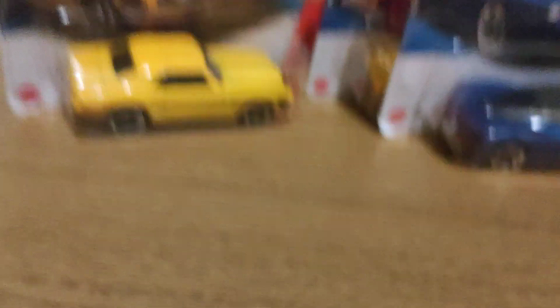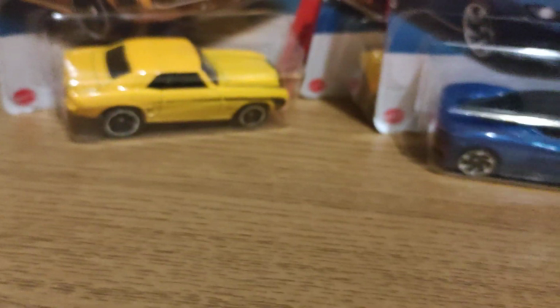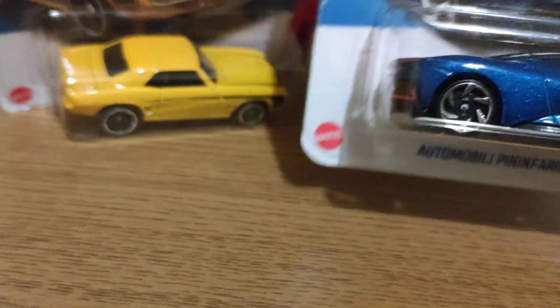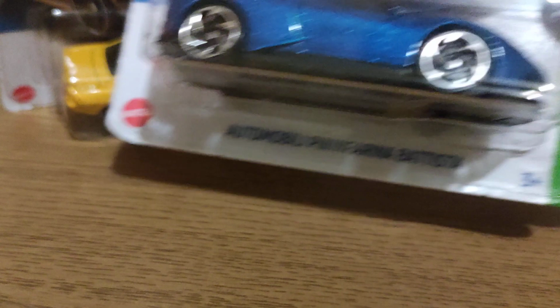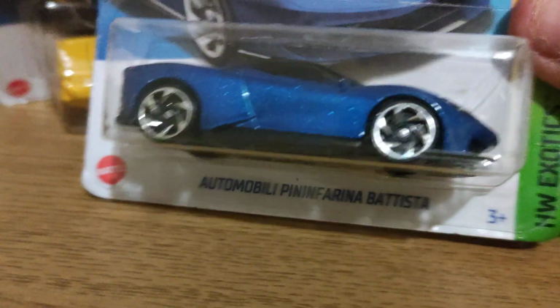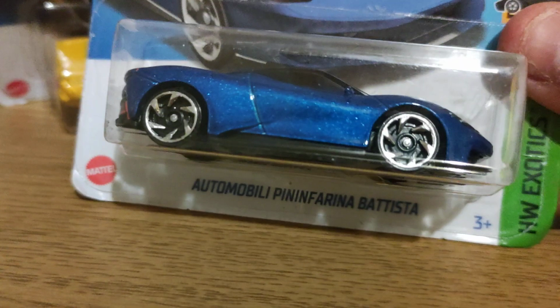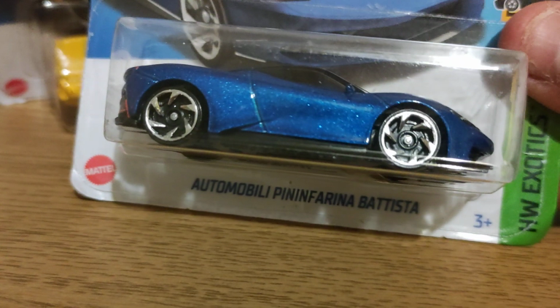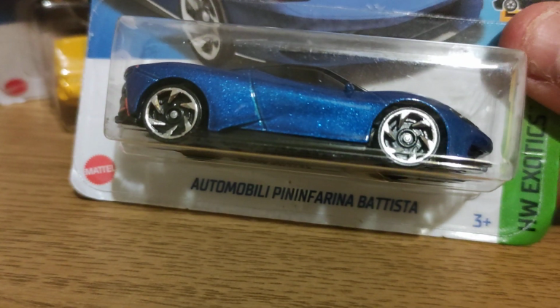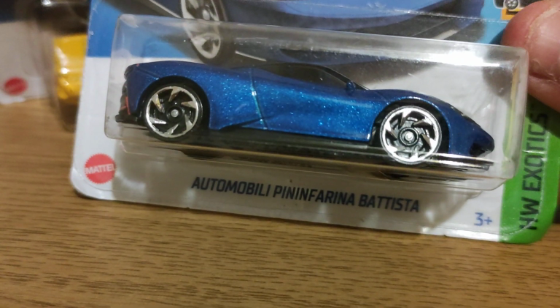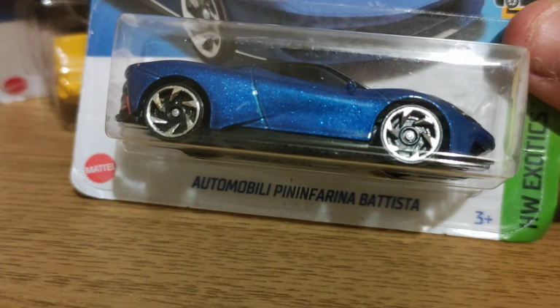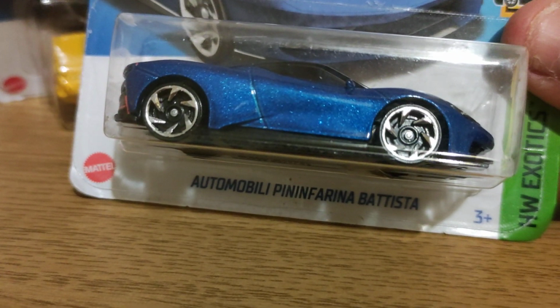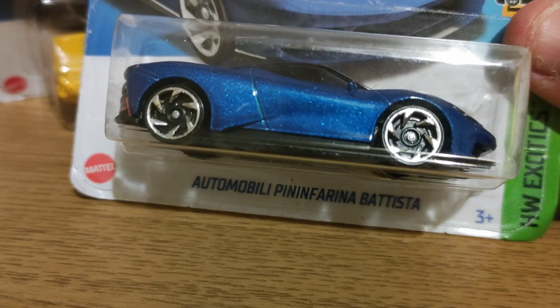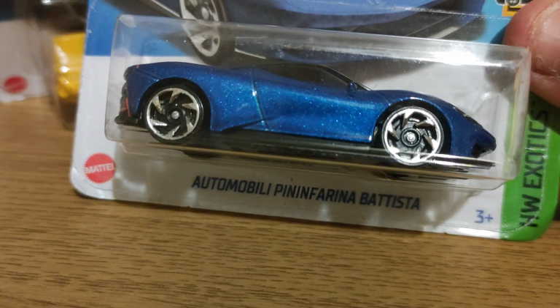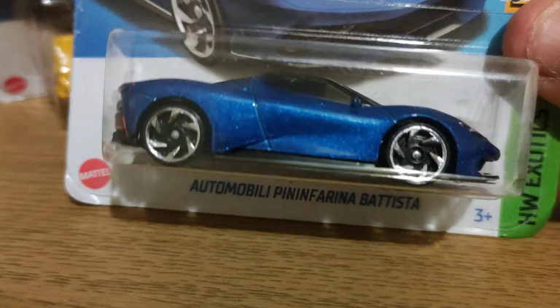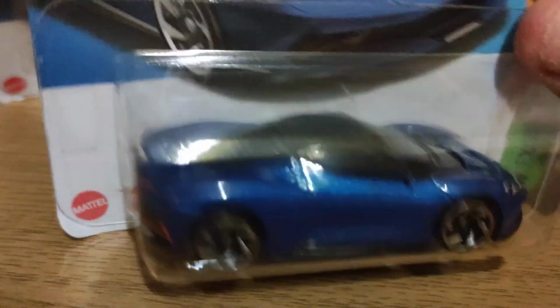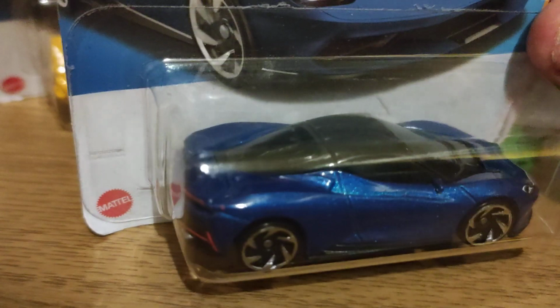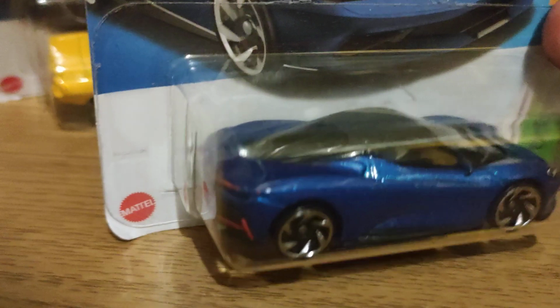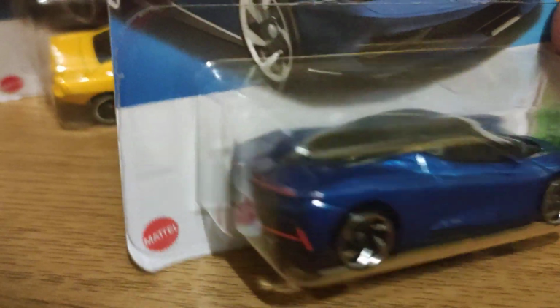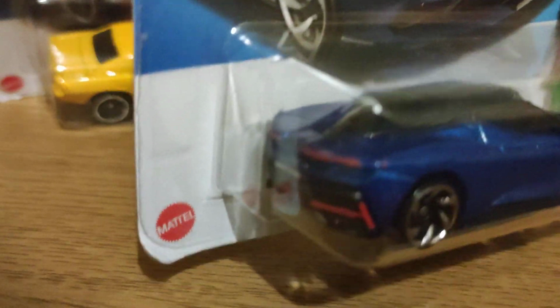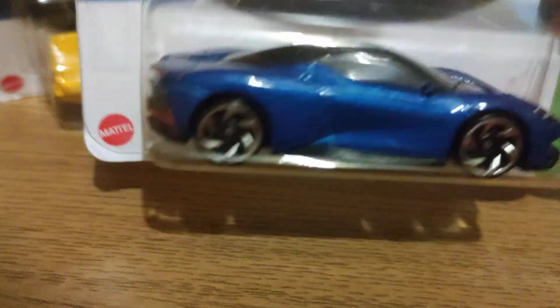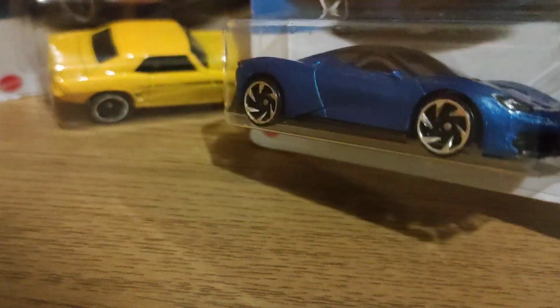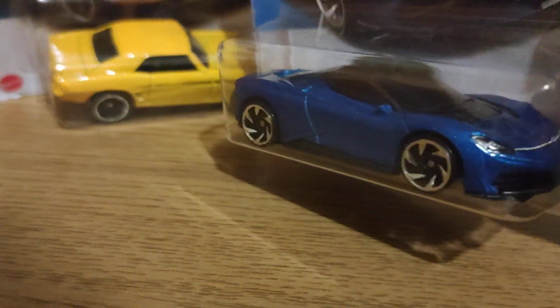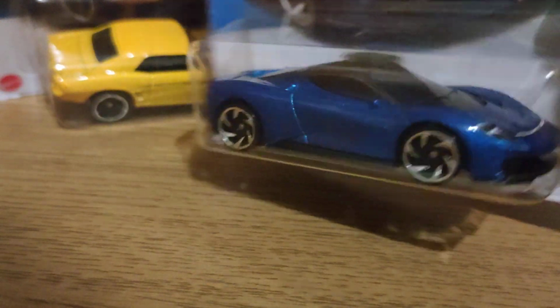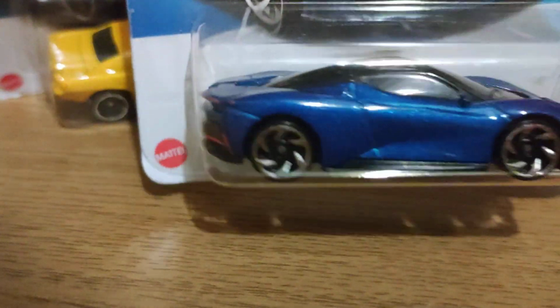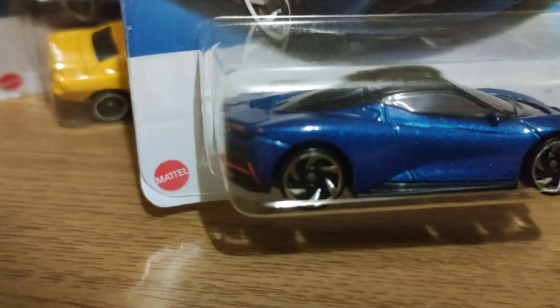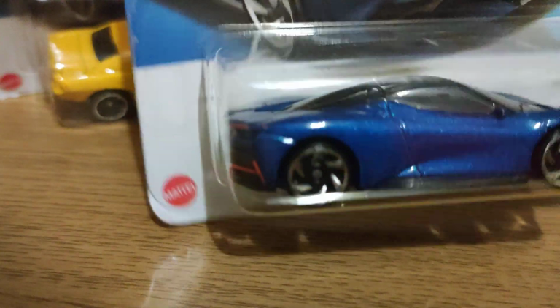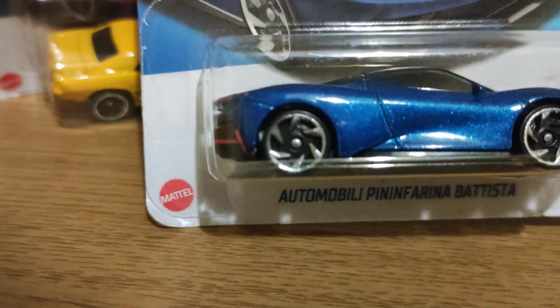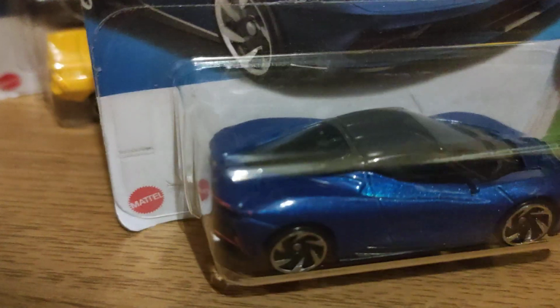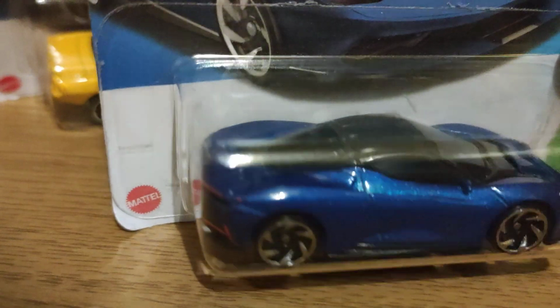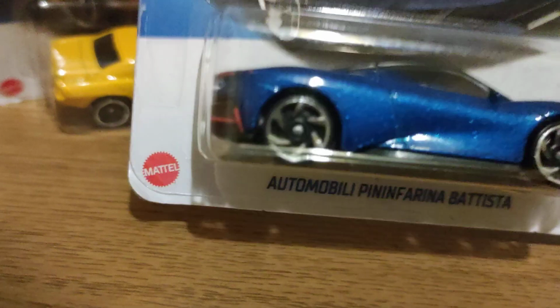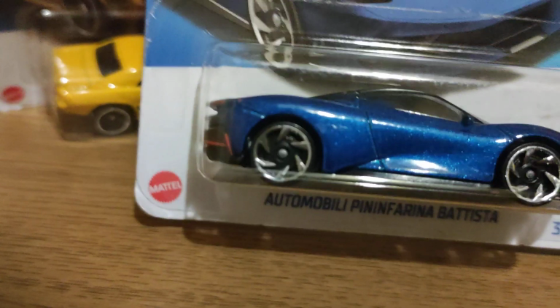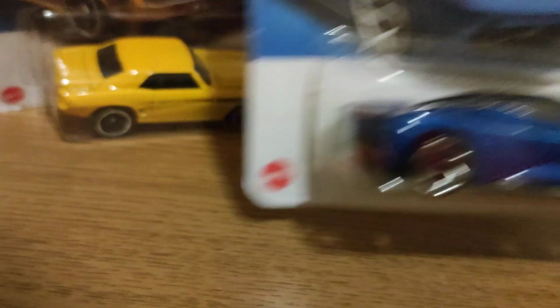And then moving on to another automobile. Good tampo lights front and back. Cool casting.